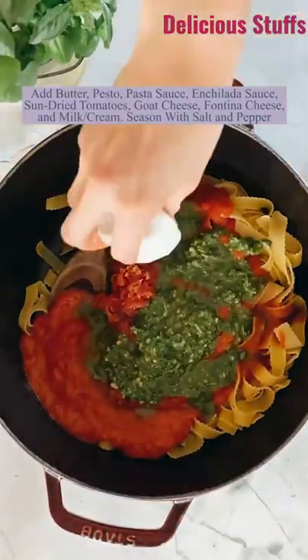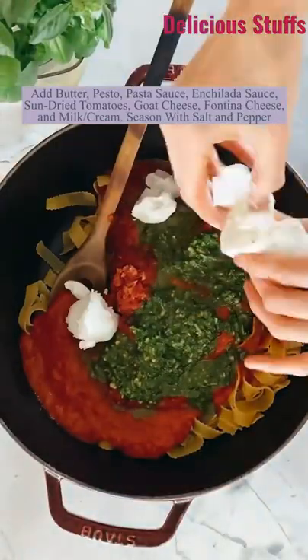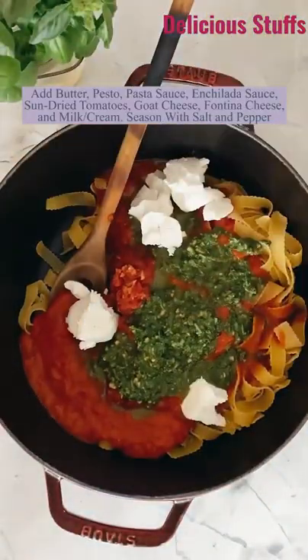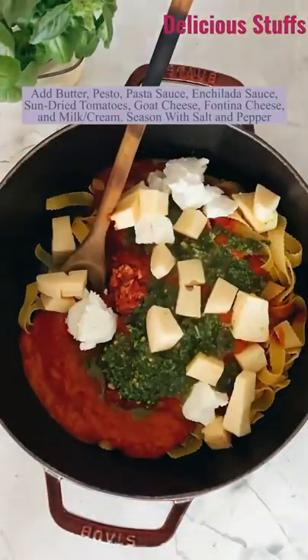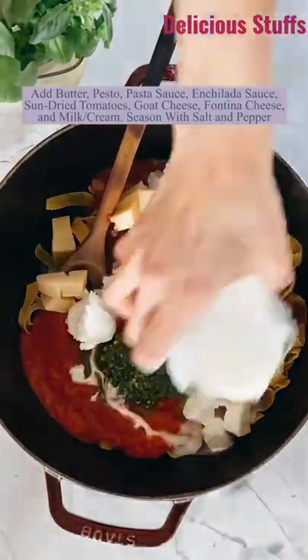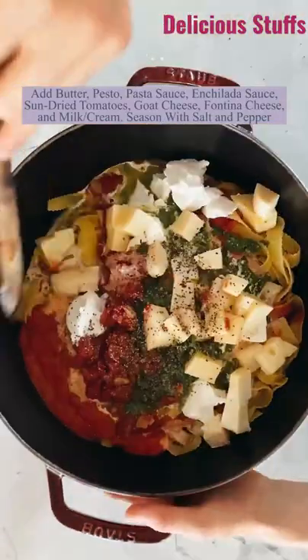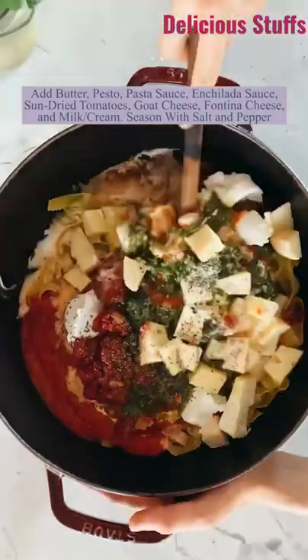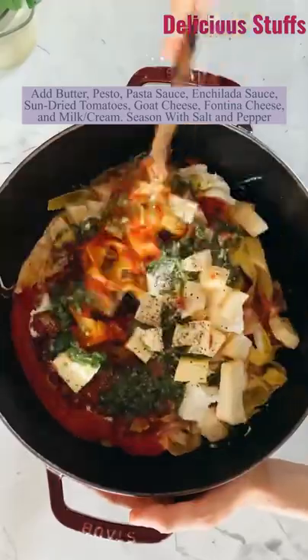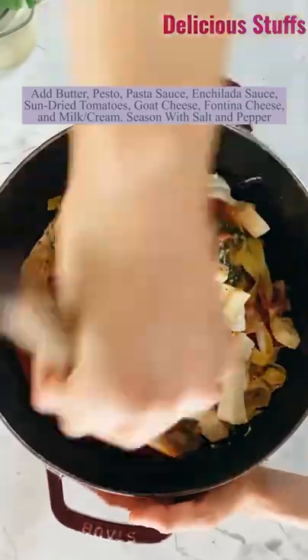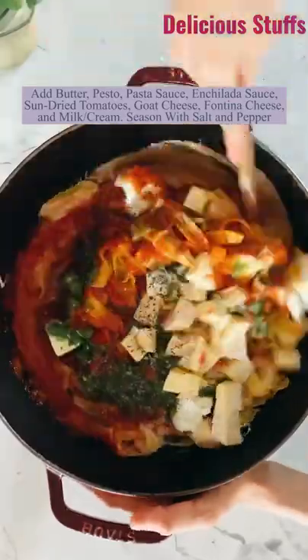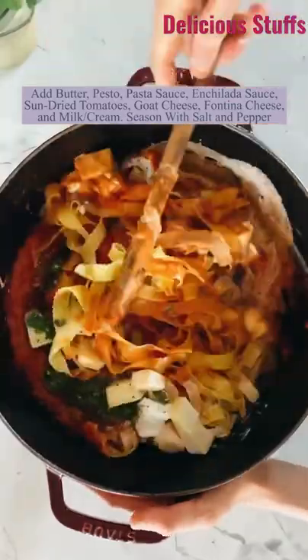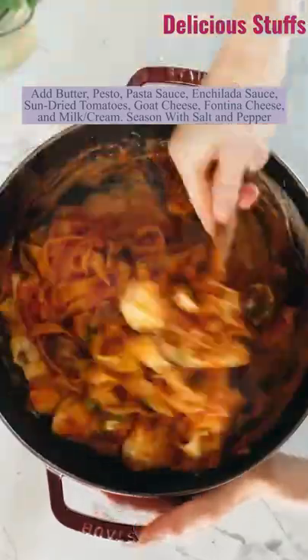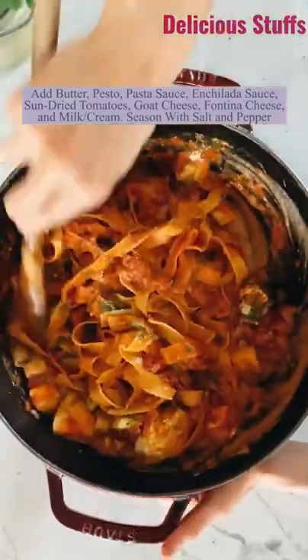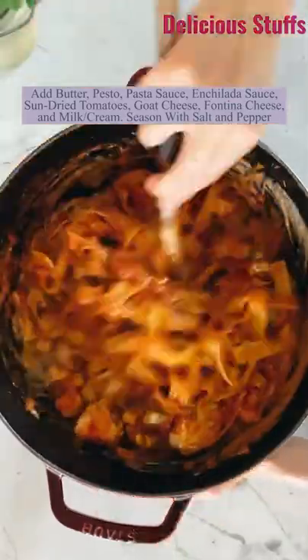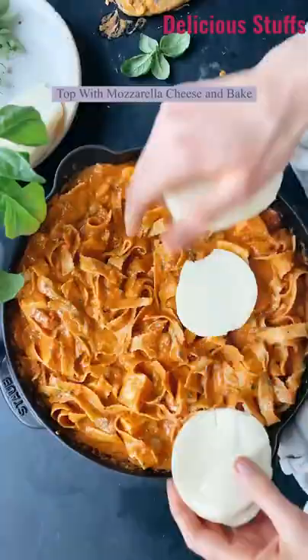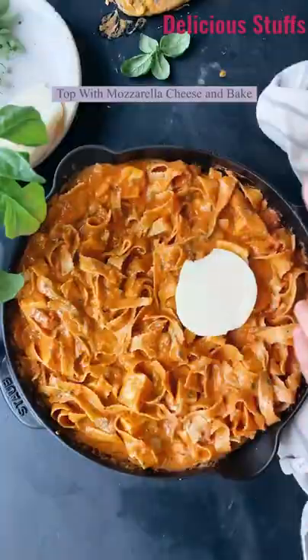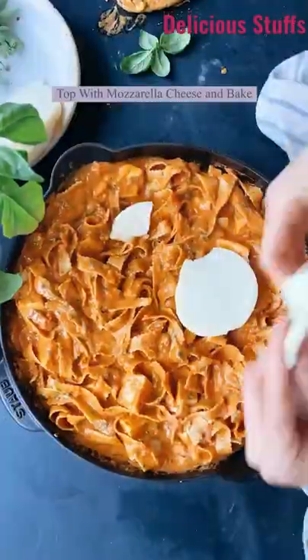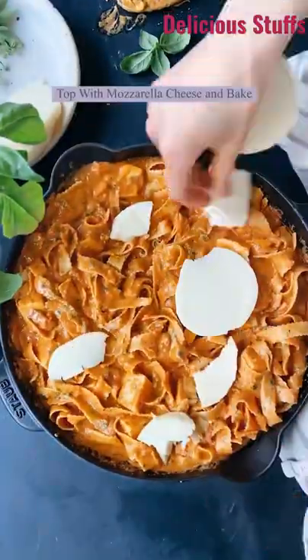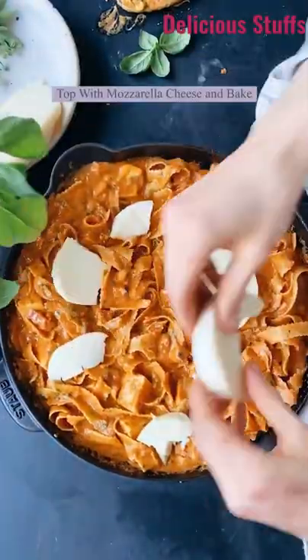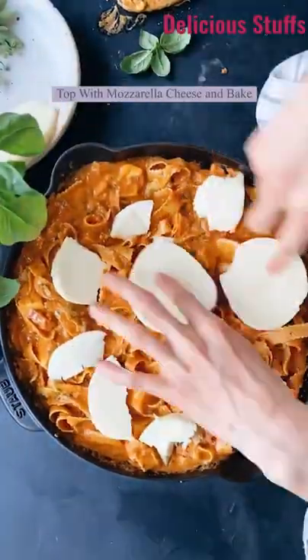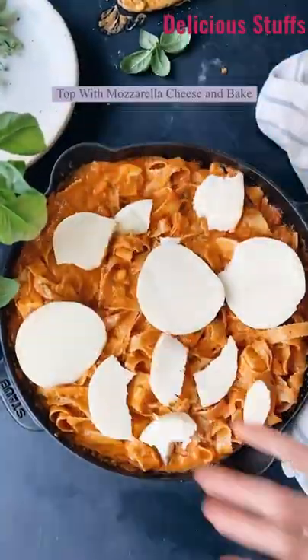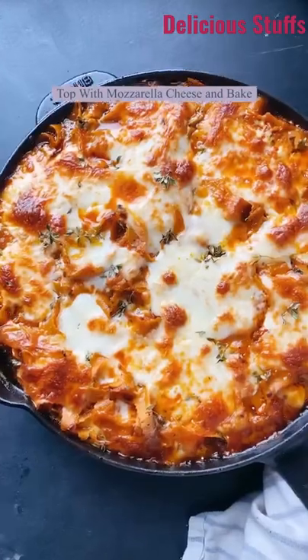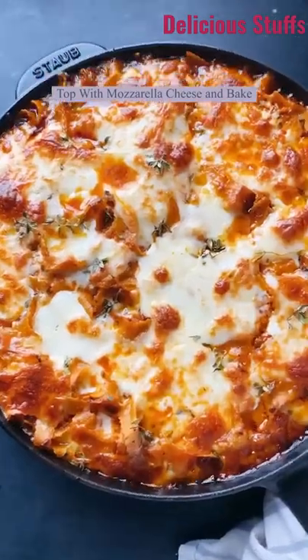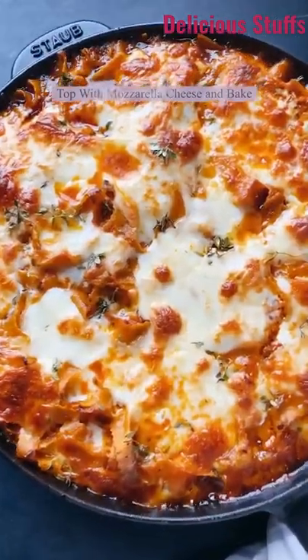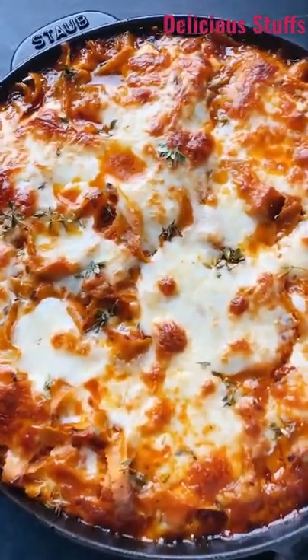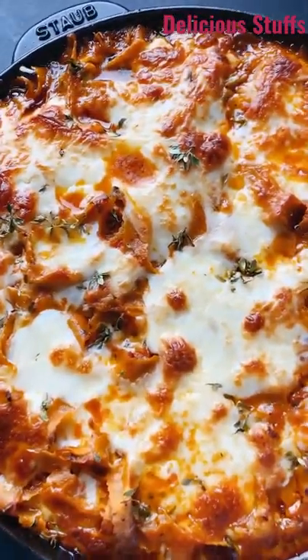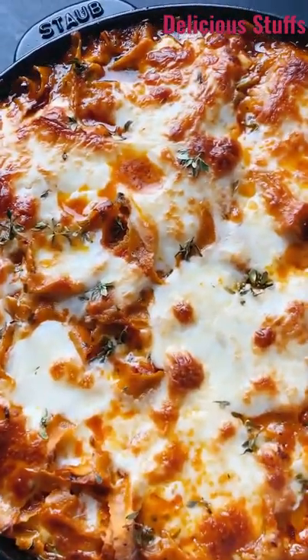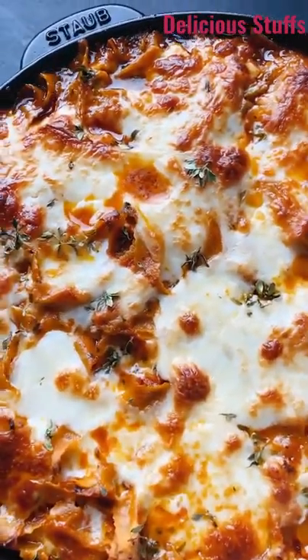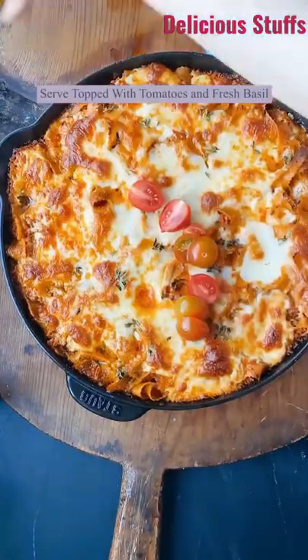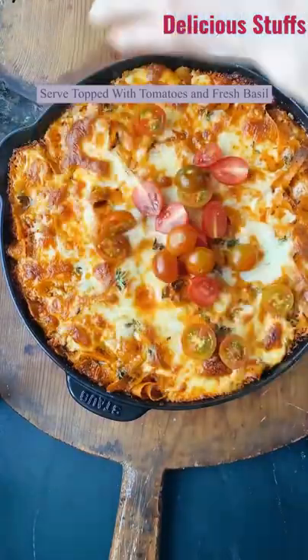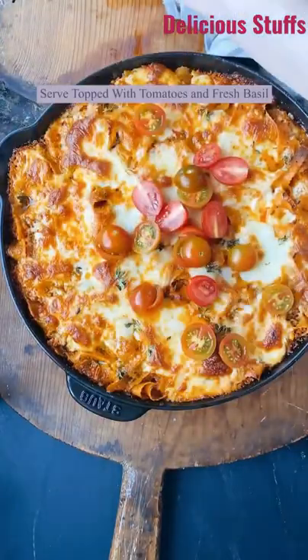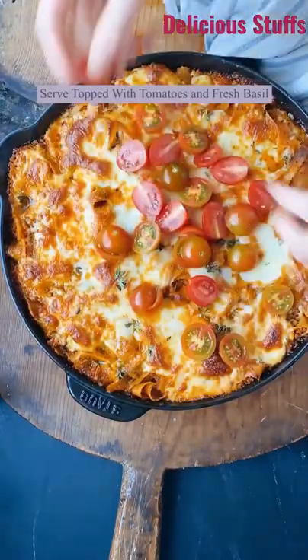Add some butter, pesto, pasta sauce, enchilada sauce, sun-dried tomatoes, goat cheese, fontina cheese, a little bit of milk, and season that up with salt and pepper. Top with mozzarella cheese, and then throw the pasta in the oven and bake until it is cheesy, gooey, and bubbling on top.